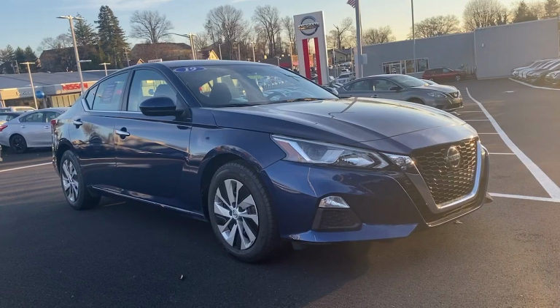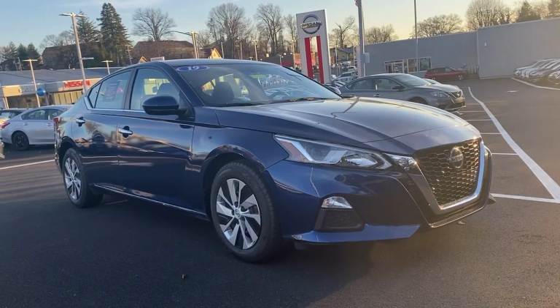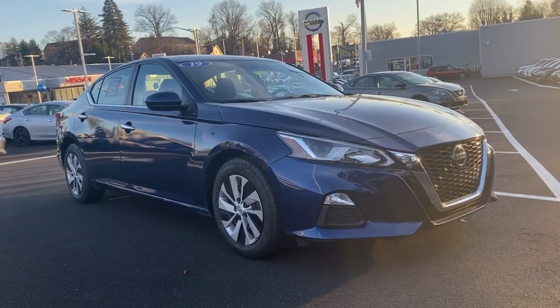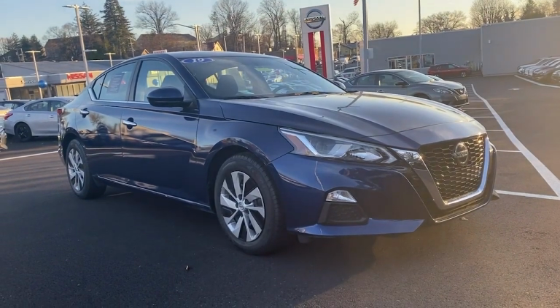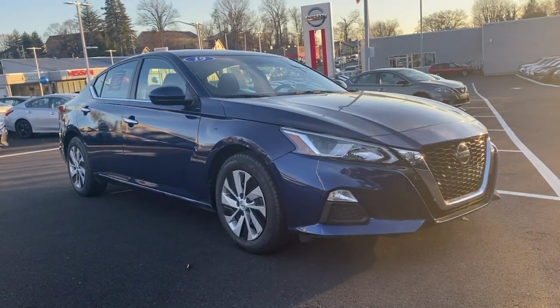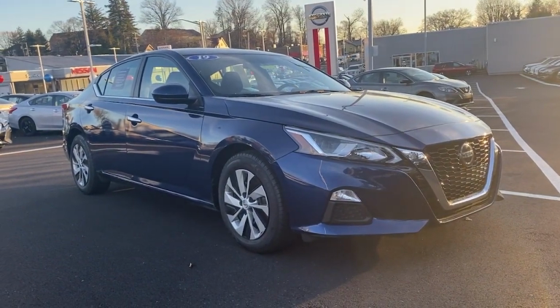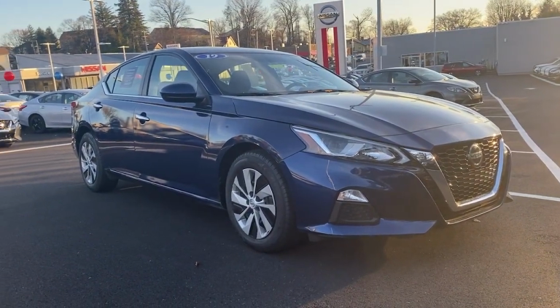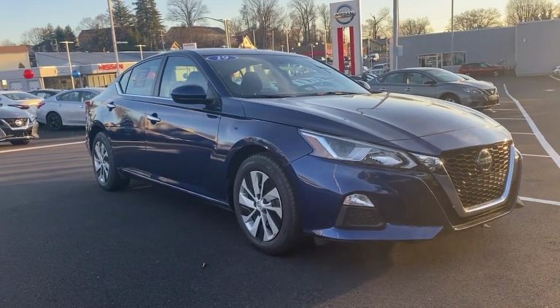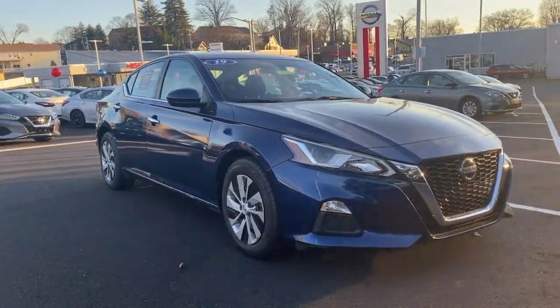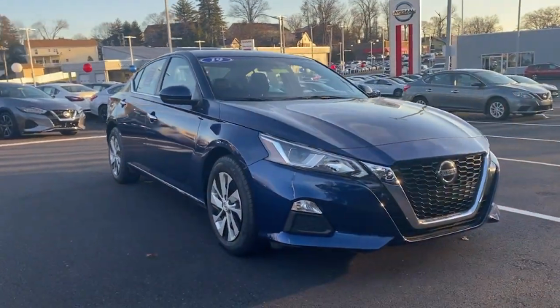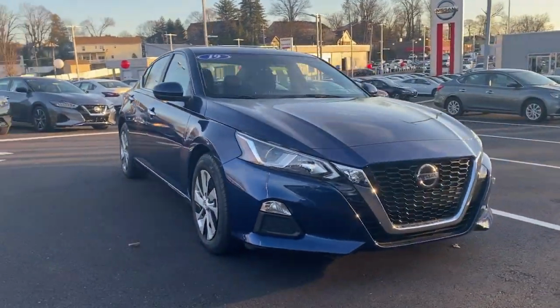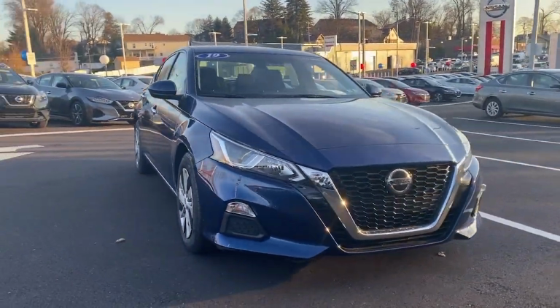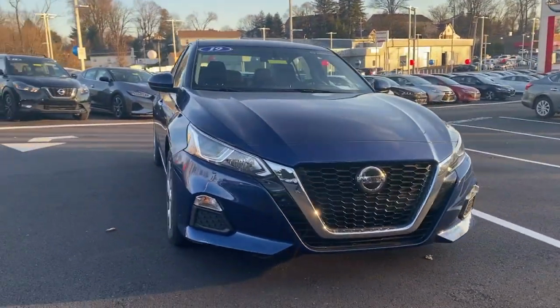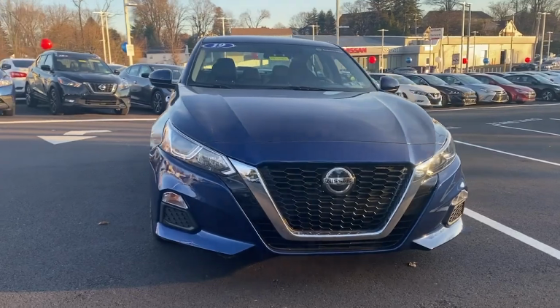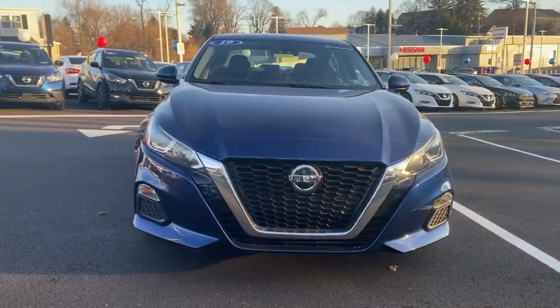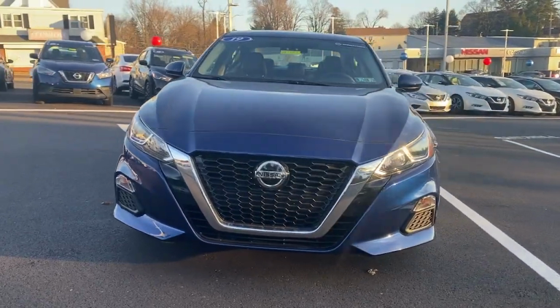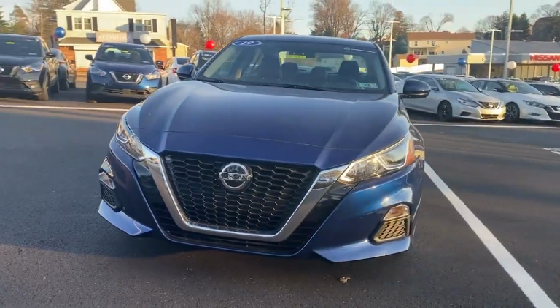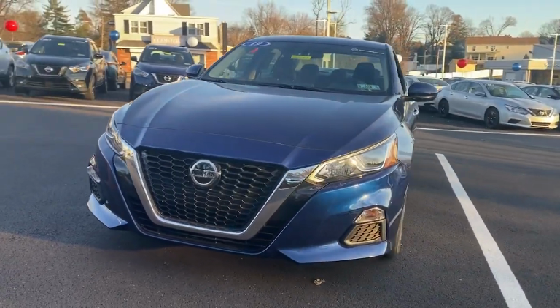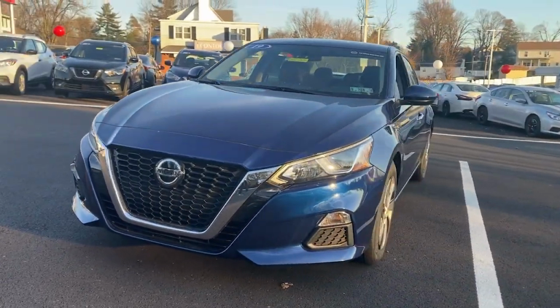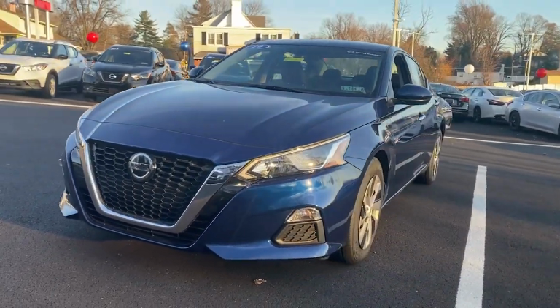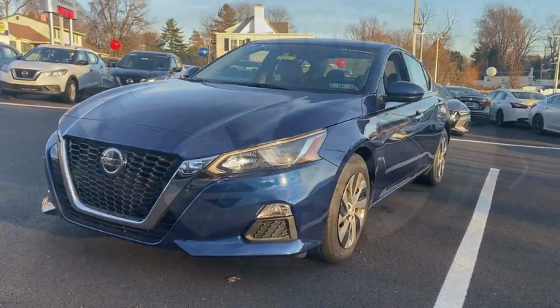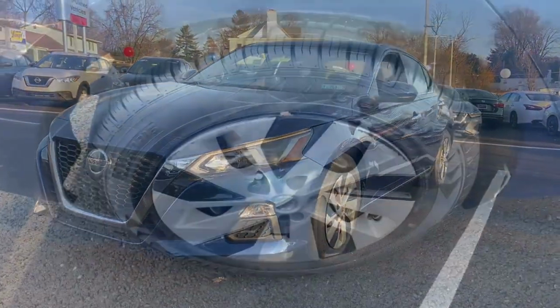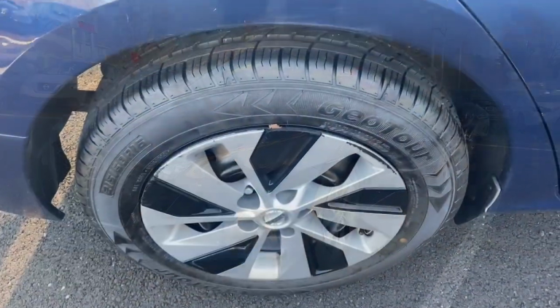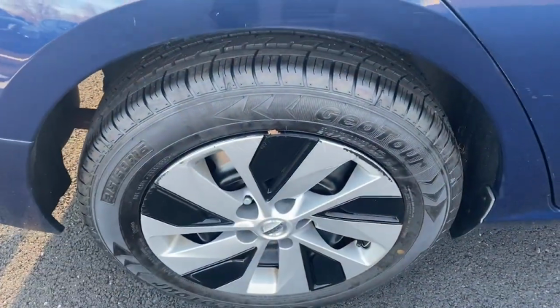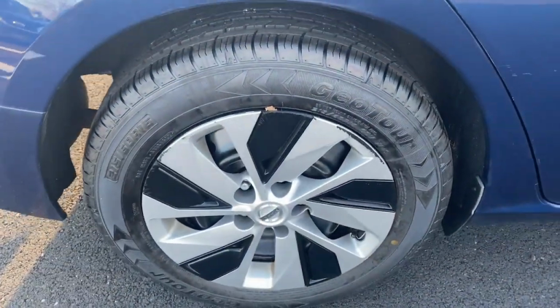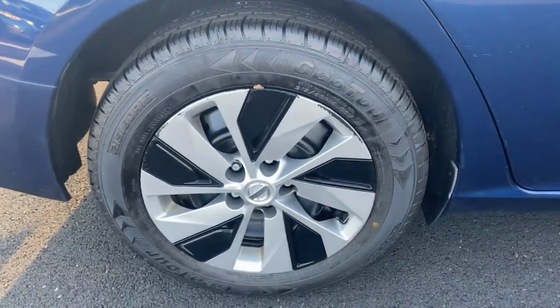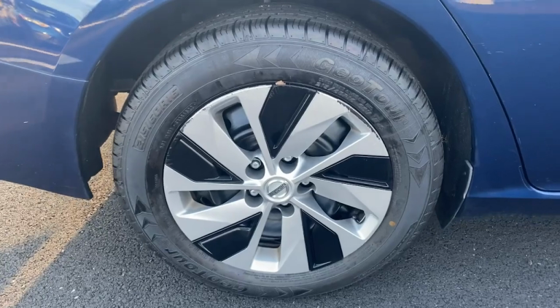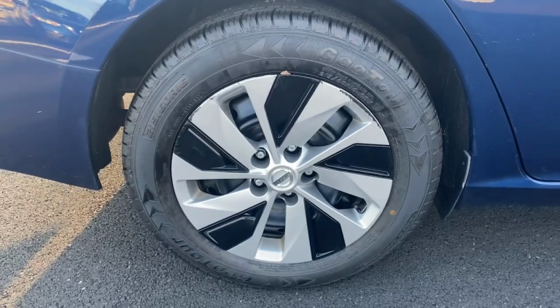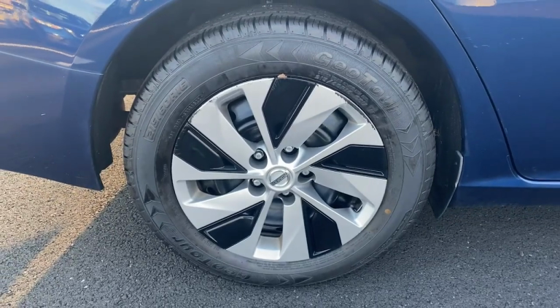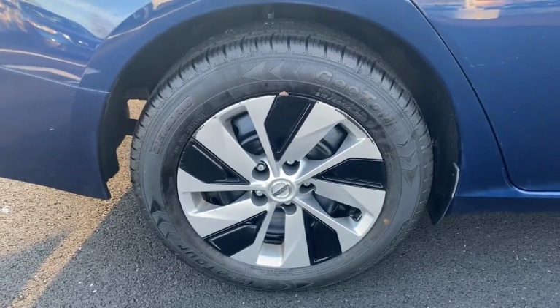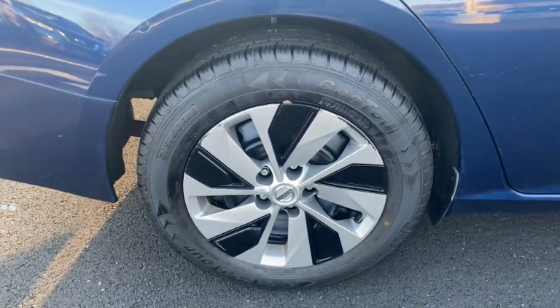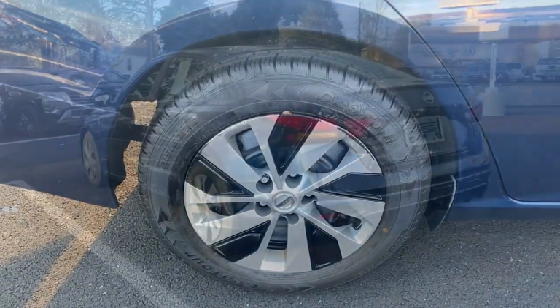Get acquainted with the 2019 Nissan Altima. This vehicle is an outstanding buy with fewer than 35,000 miles on the odometer. This well-equipped Altima delivers big on style and substance.